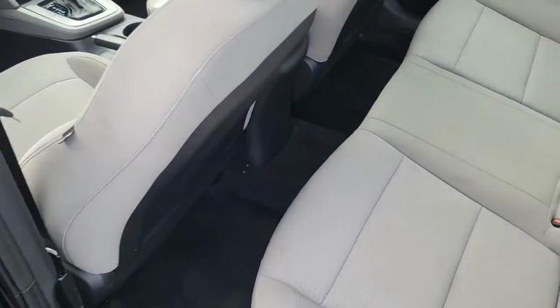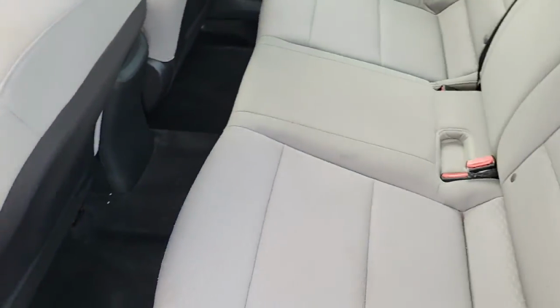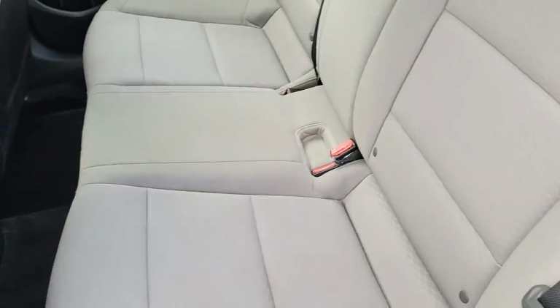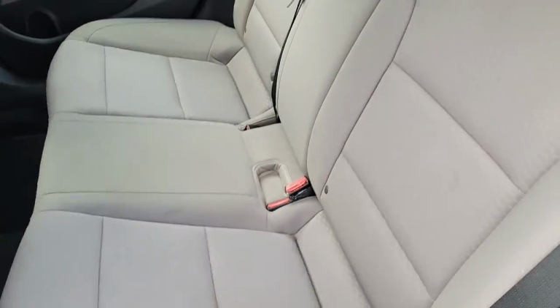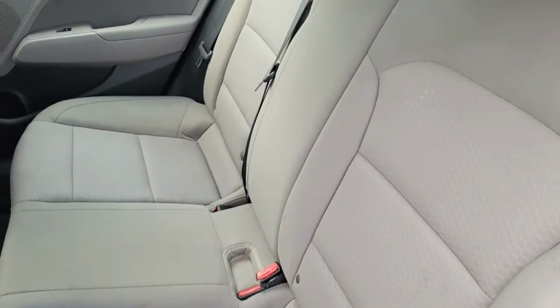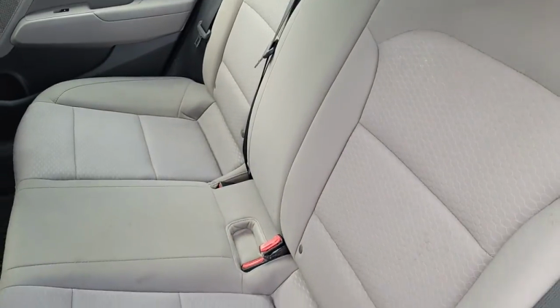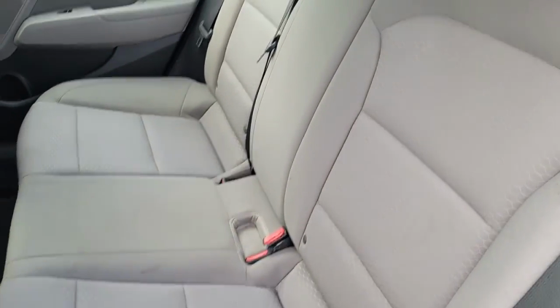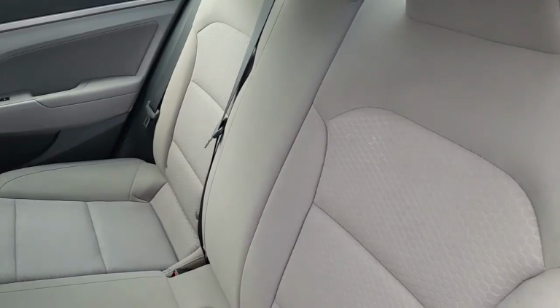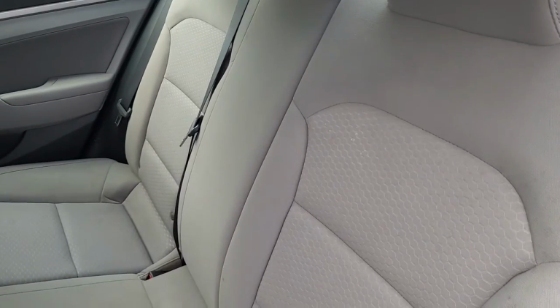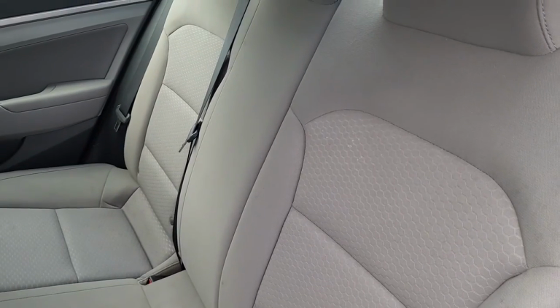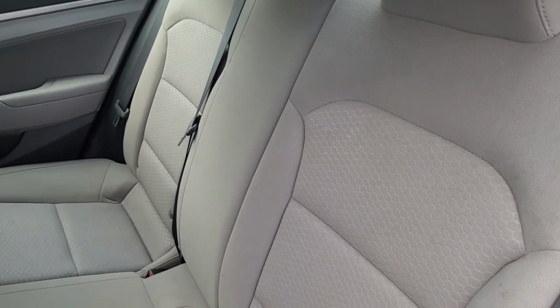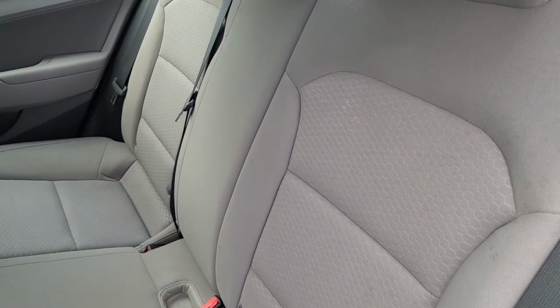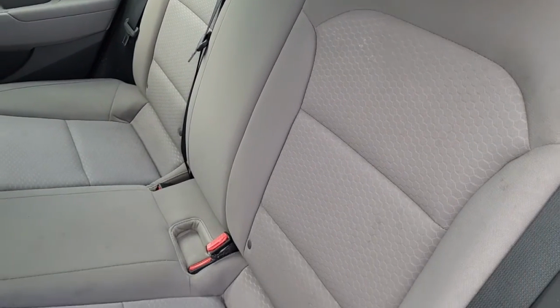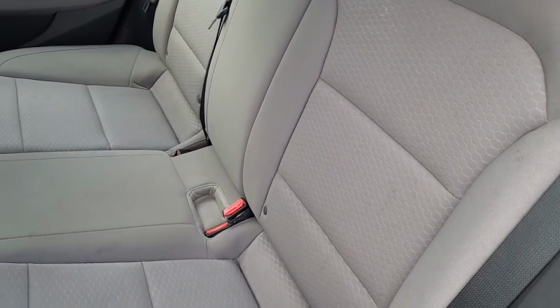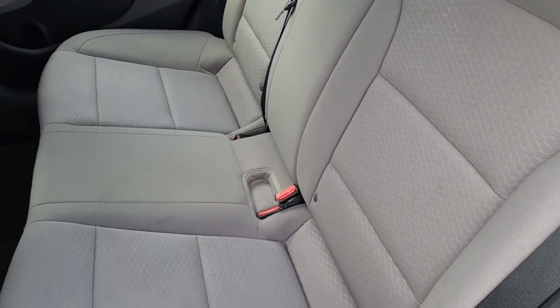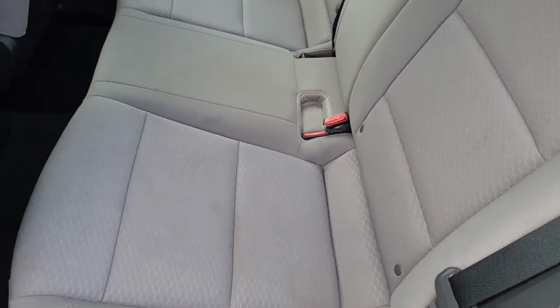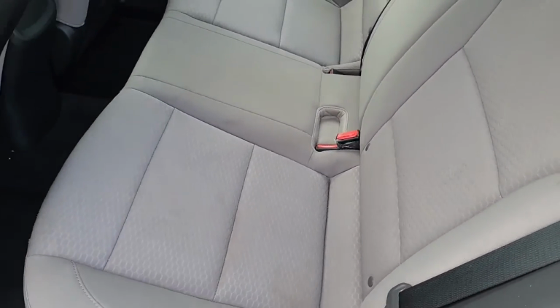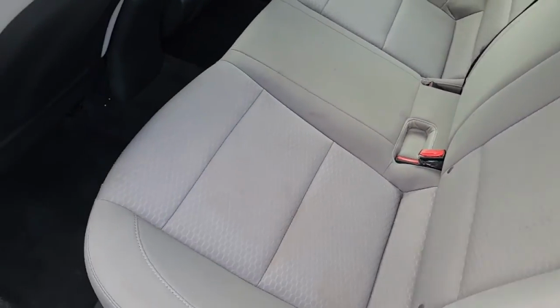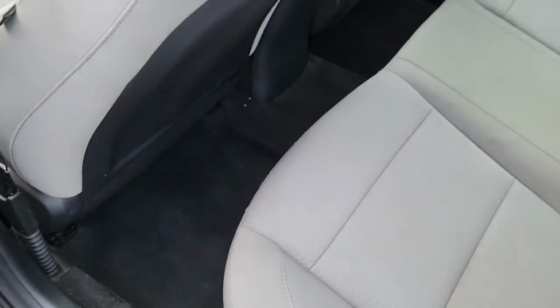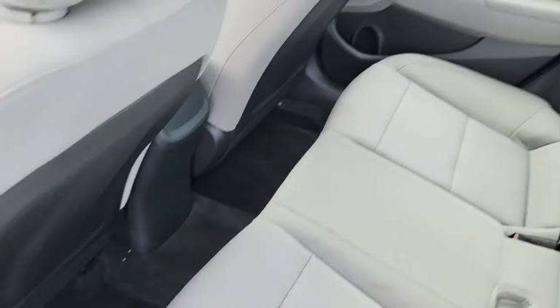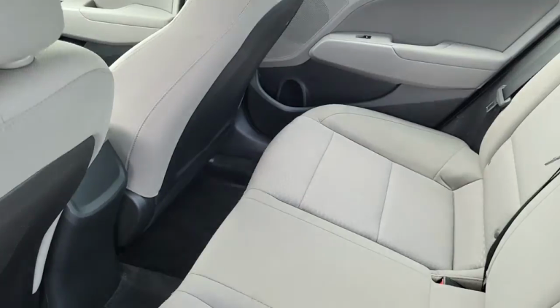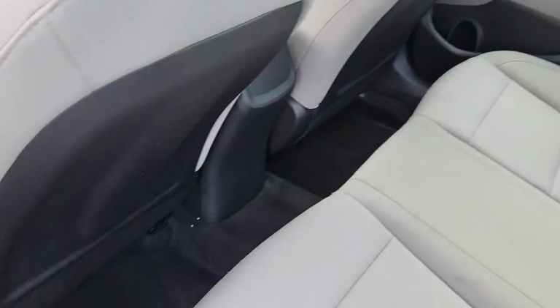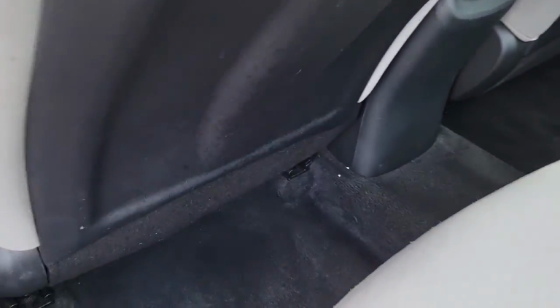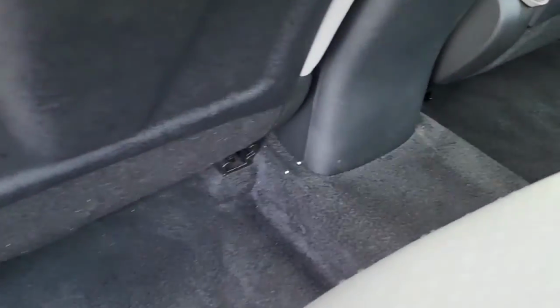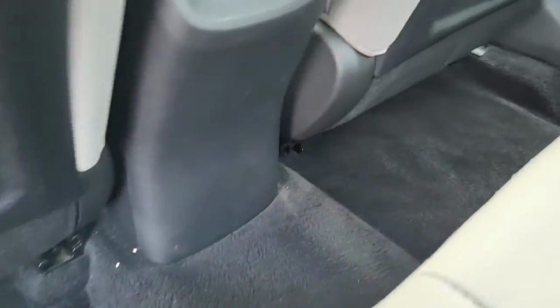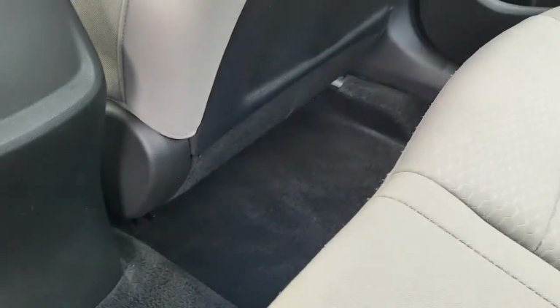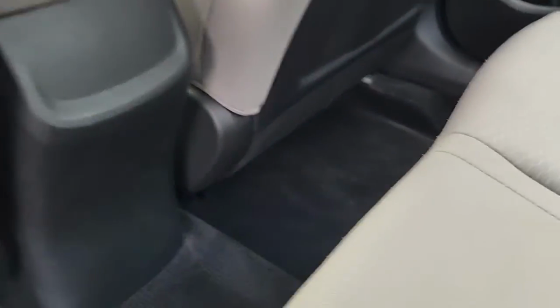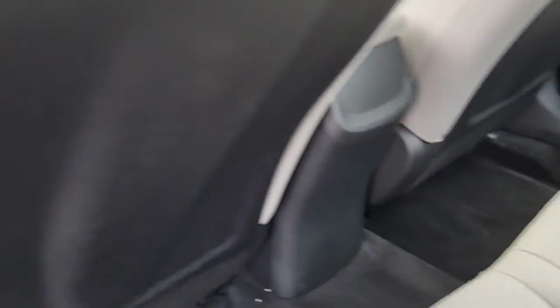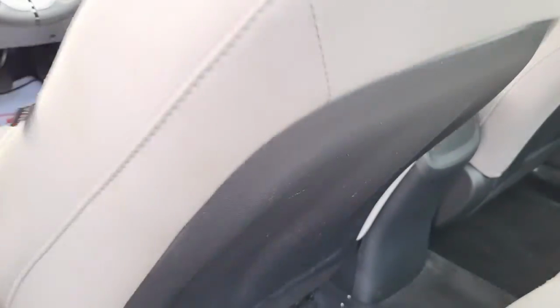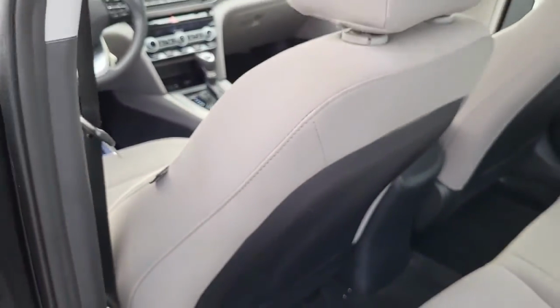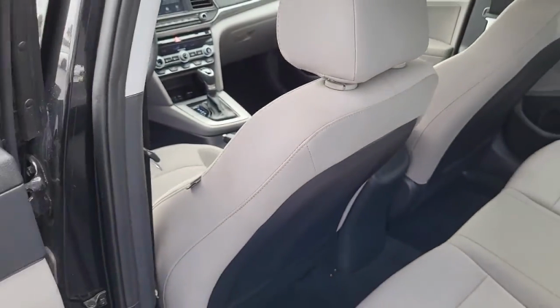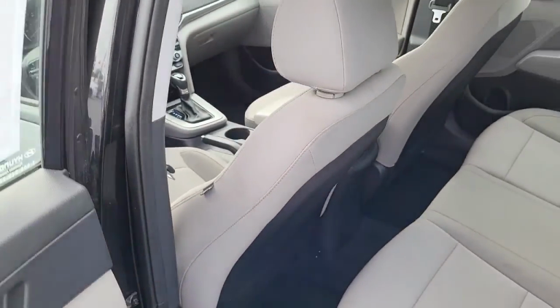Looking in the back row, it seats three in the back. Sort of a beige, almost gray interior cloth material. Plenty of leg room for your riders, but for more leg room, the two front seats will move up.